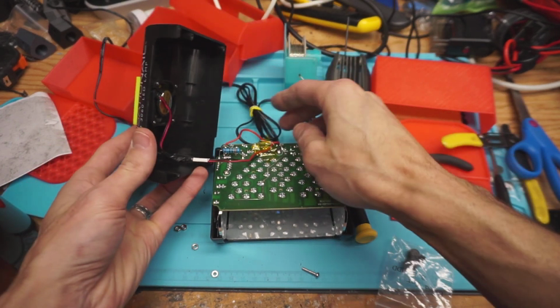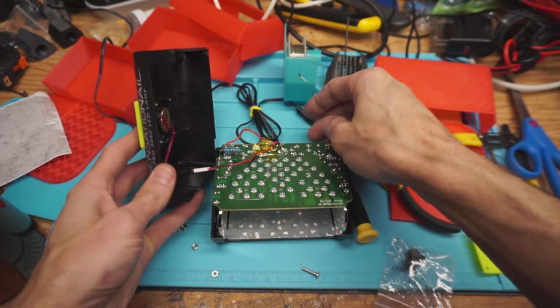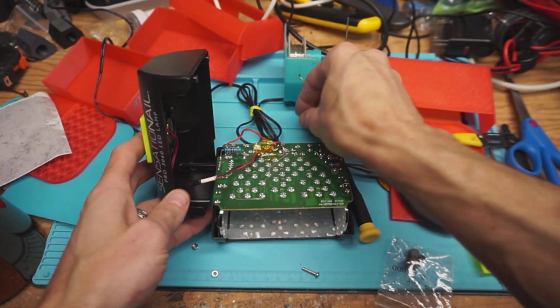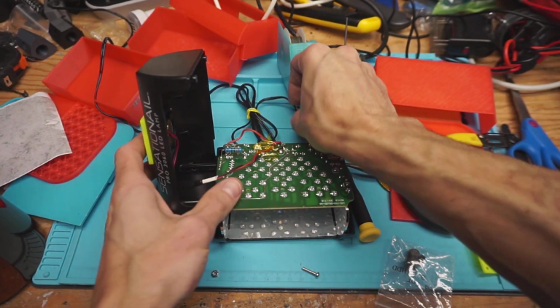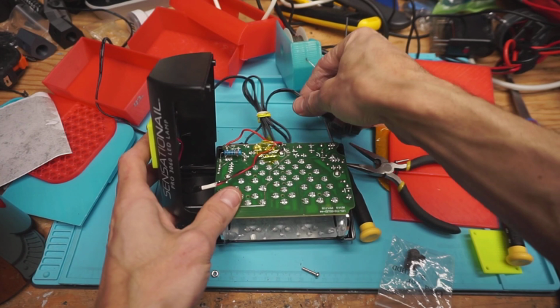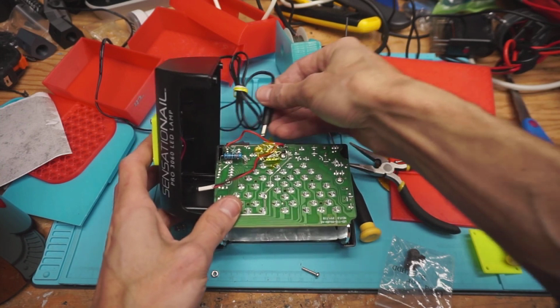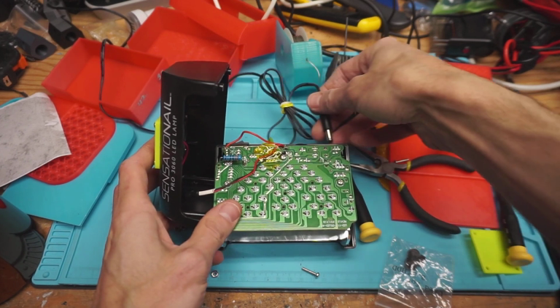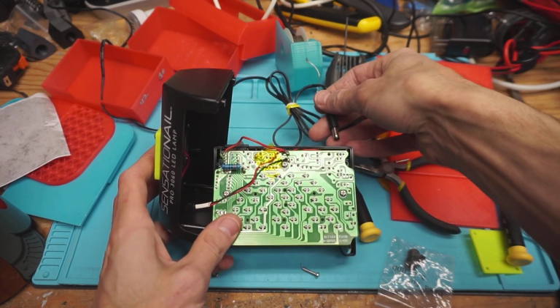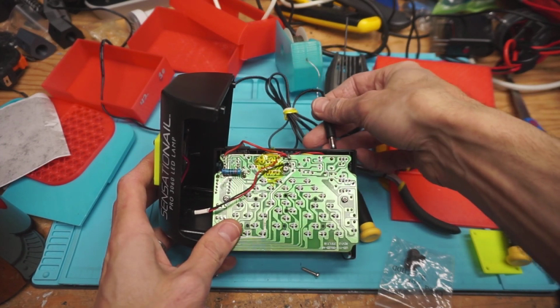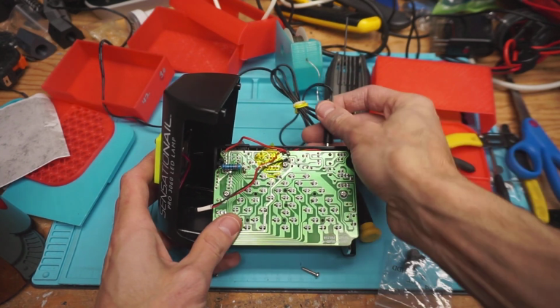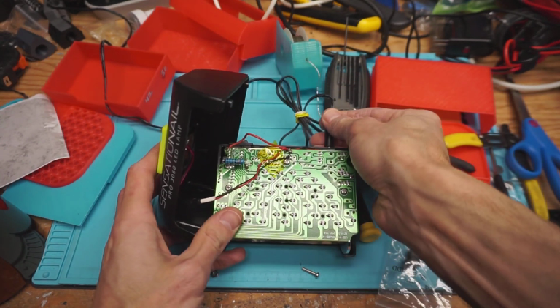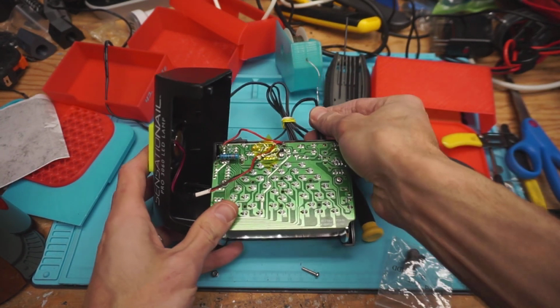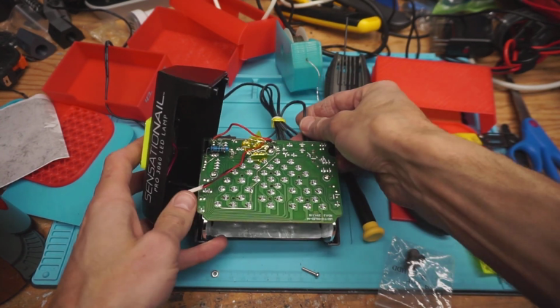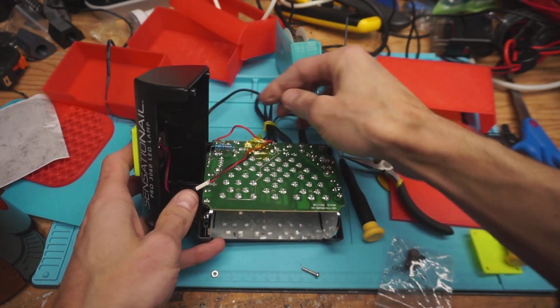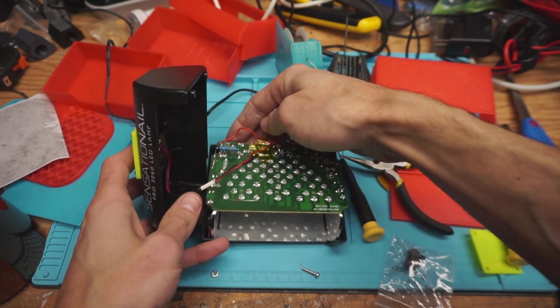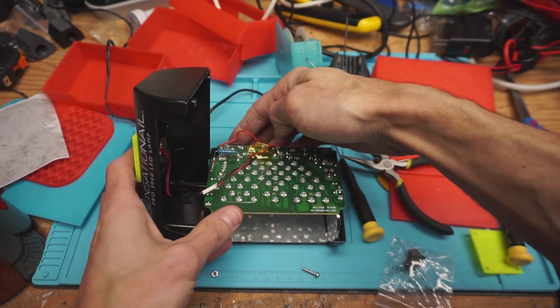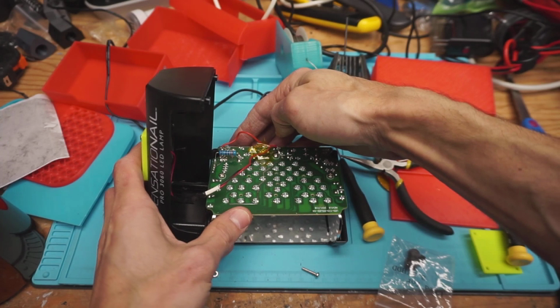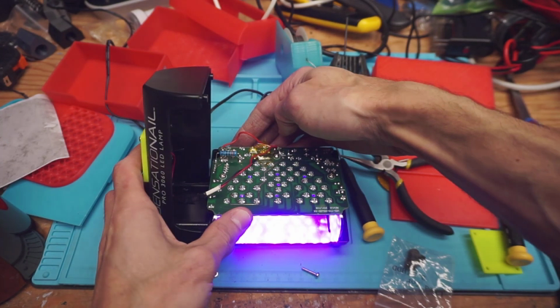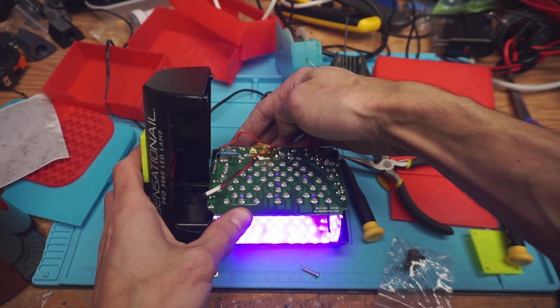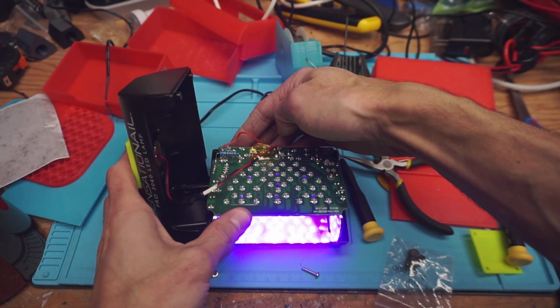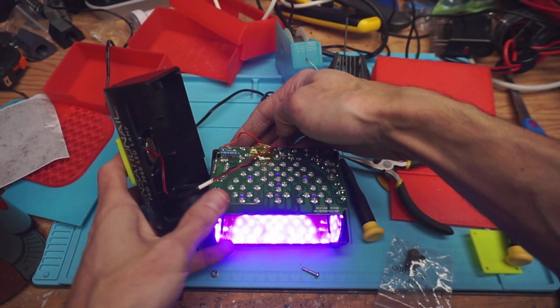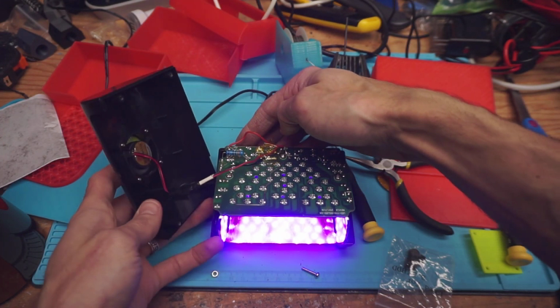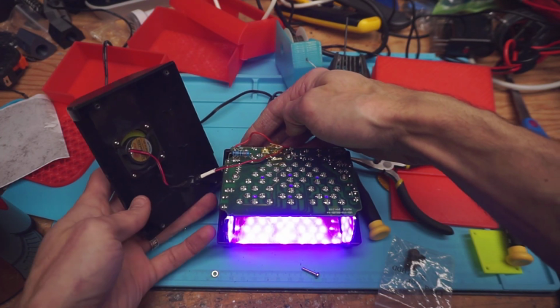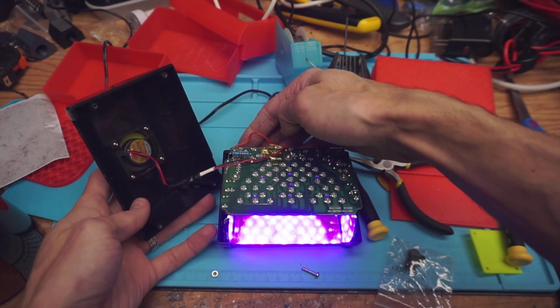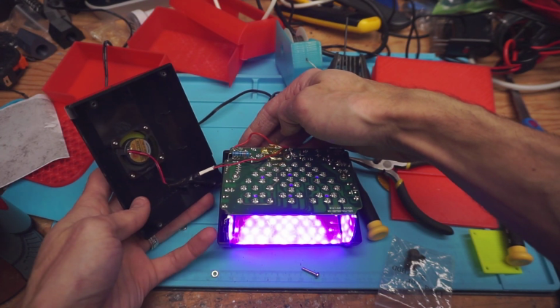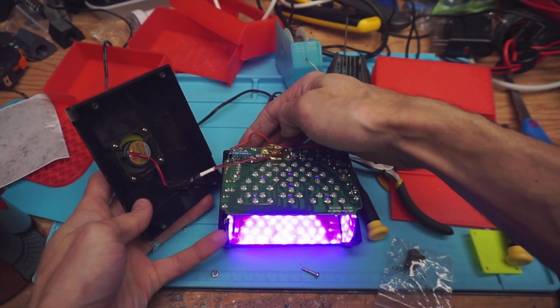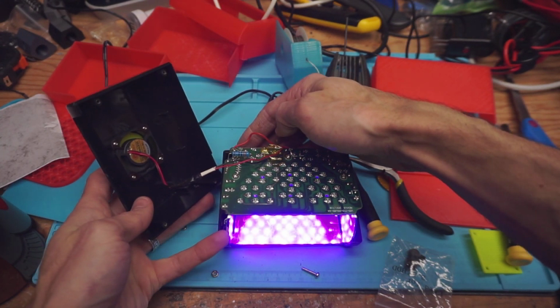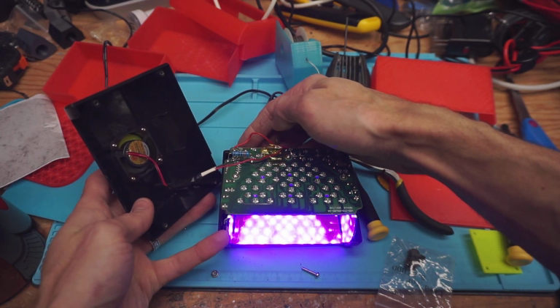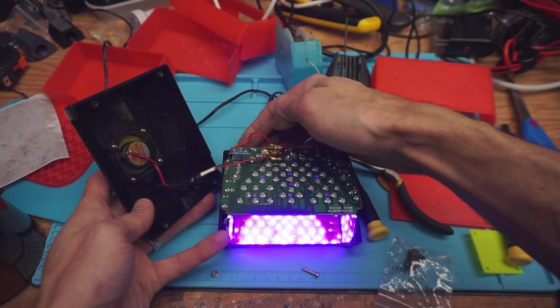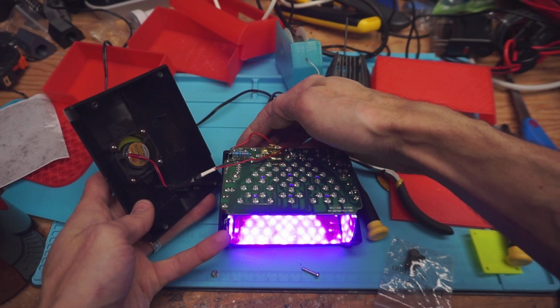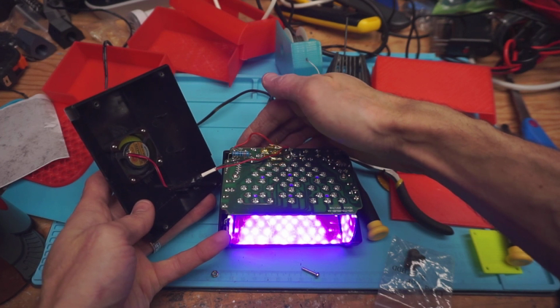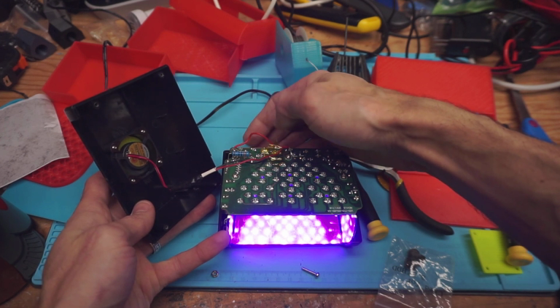There we go. Let's make sure it actually works this time before I put it all back together. You can see the fan spinning up and it's all working correctly.